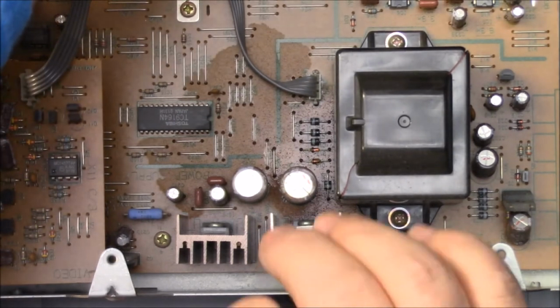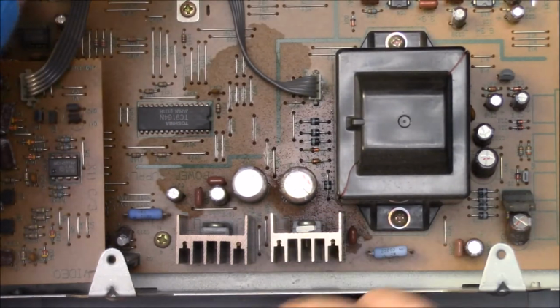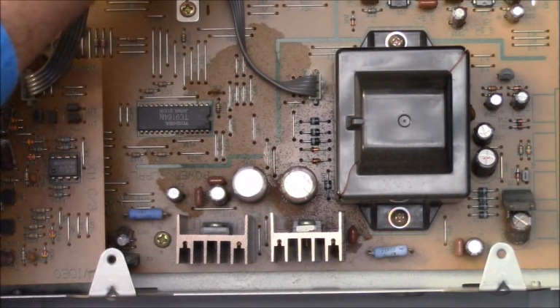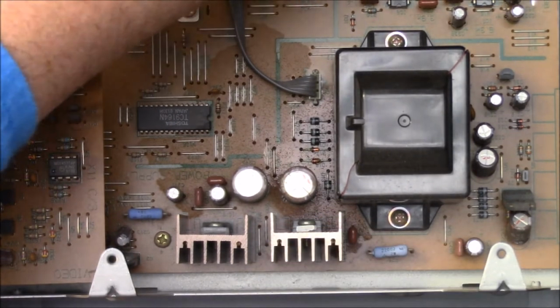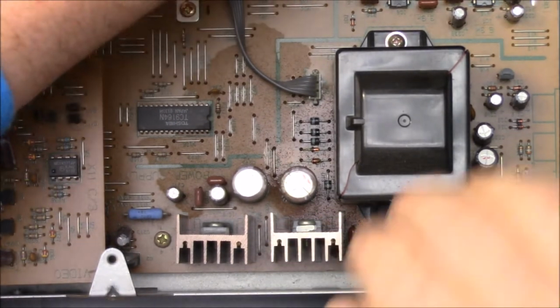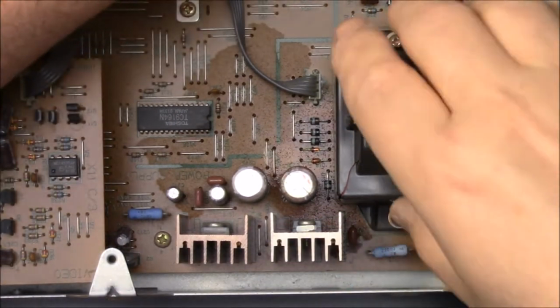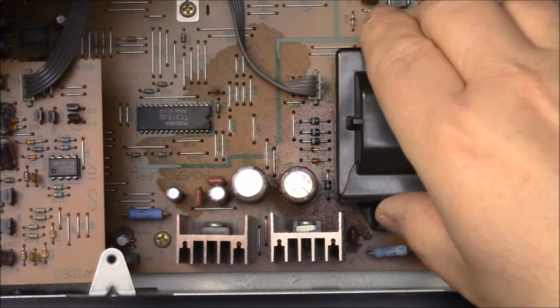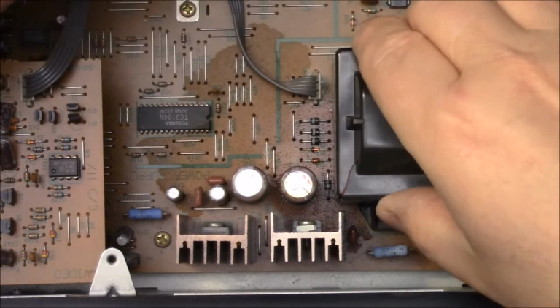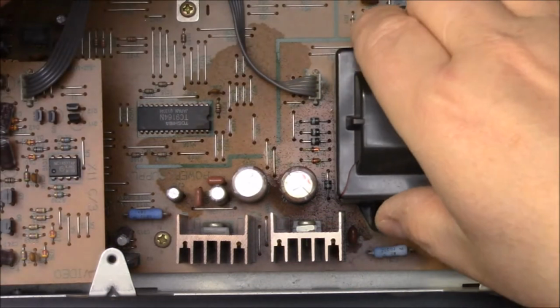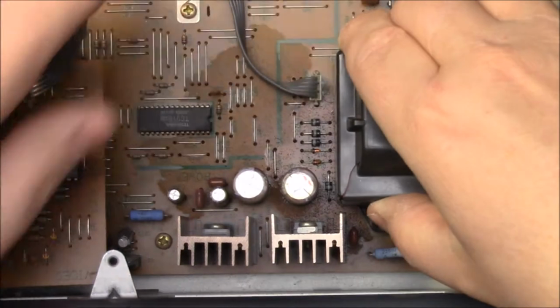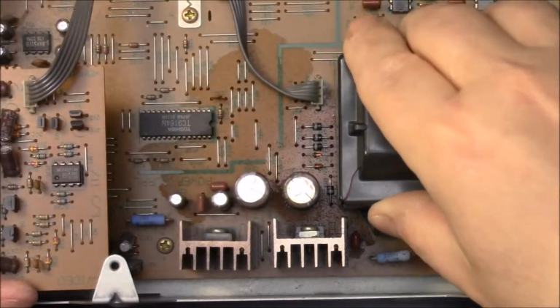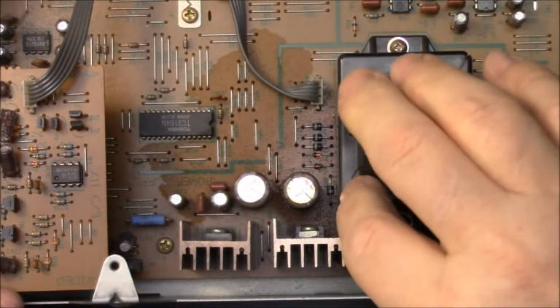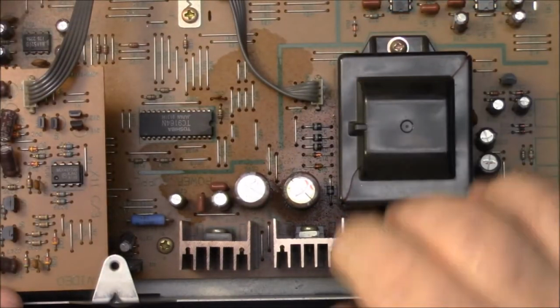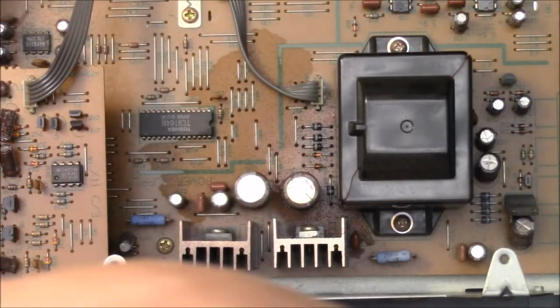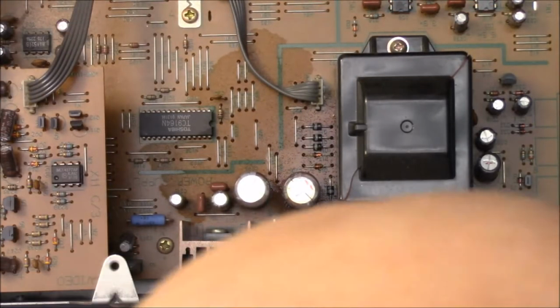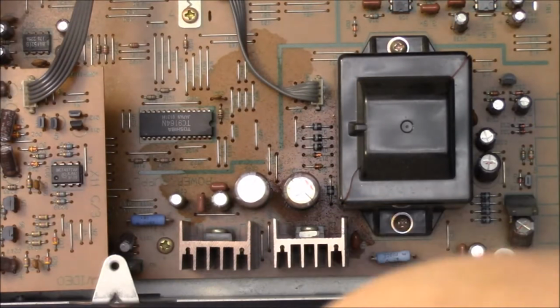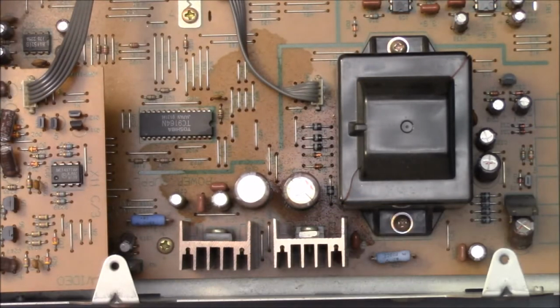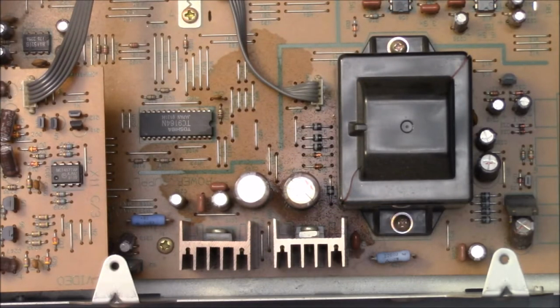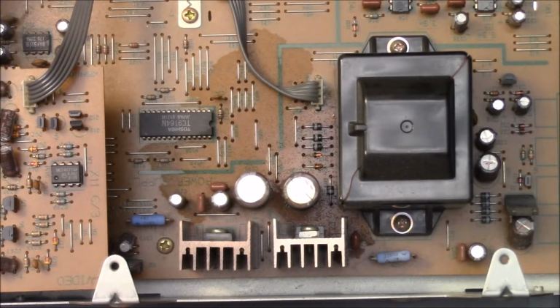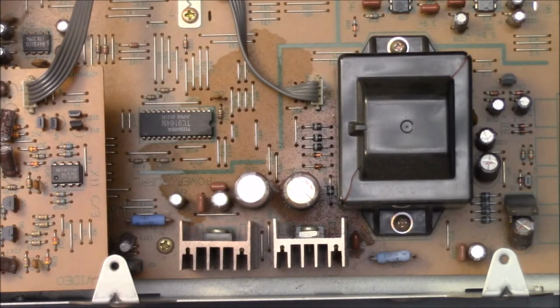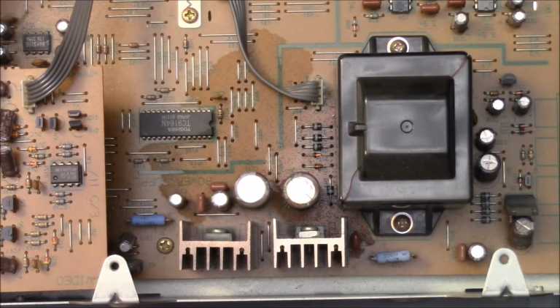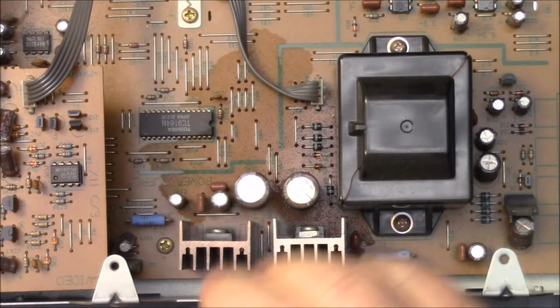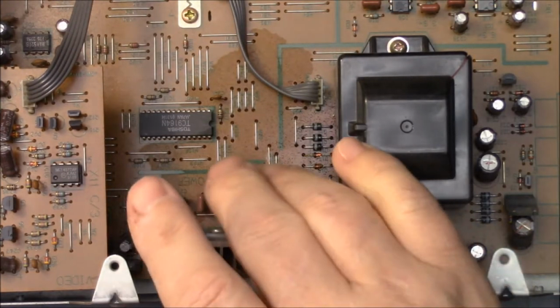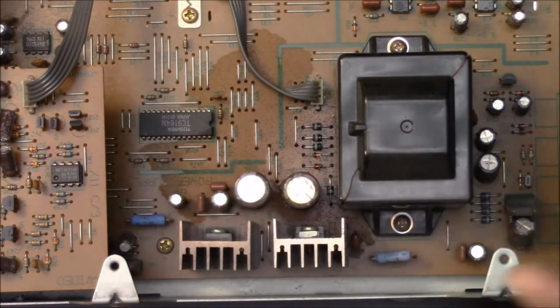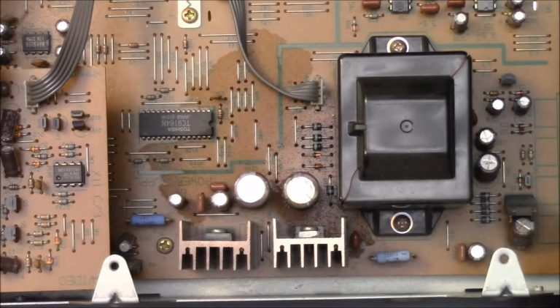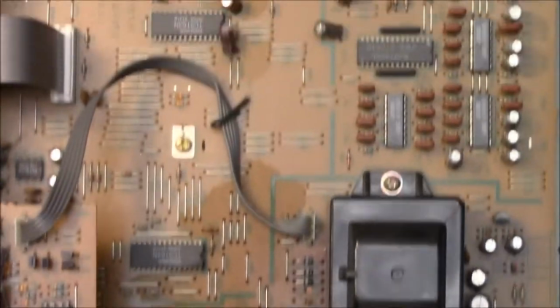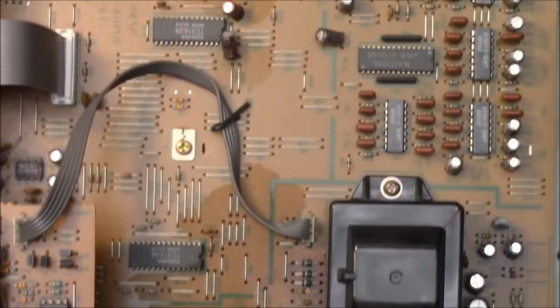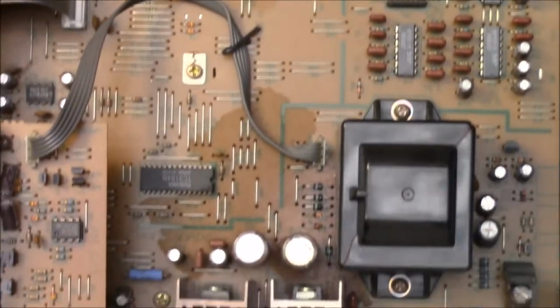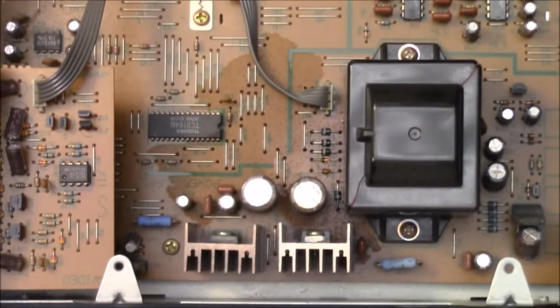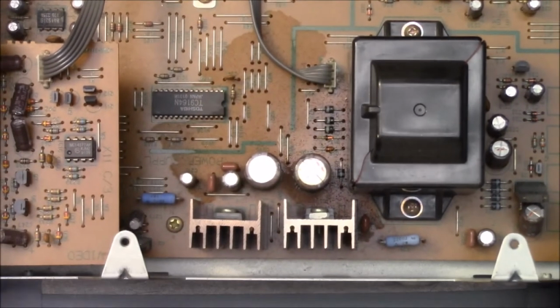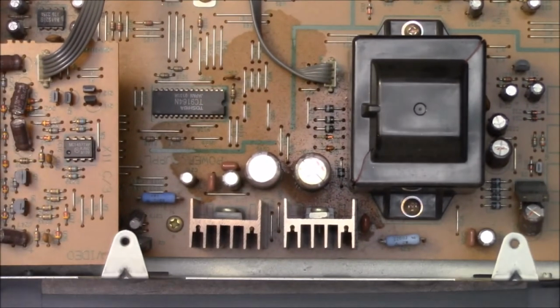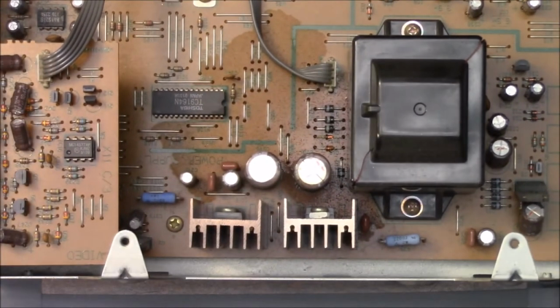We've also got a crack in the transformer, which I don't like. We'll see what goes on. Let's go ahead and take those out.